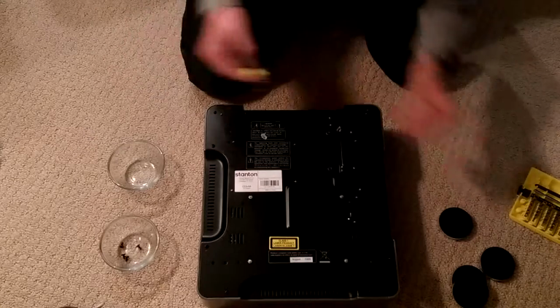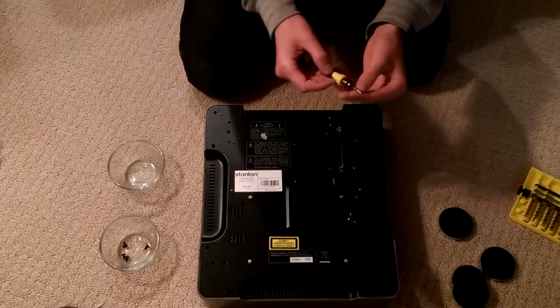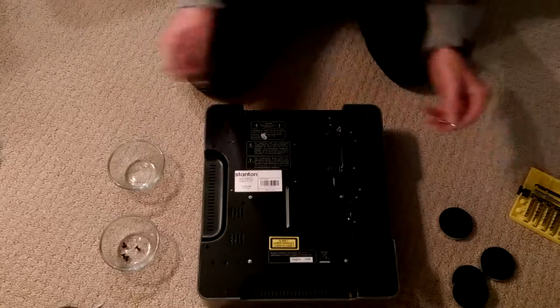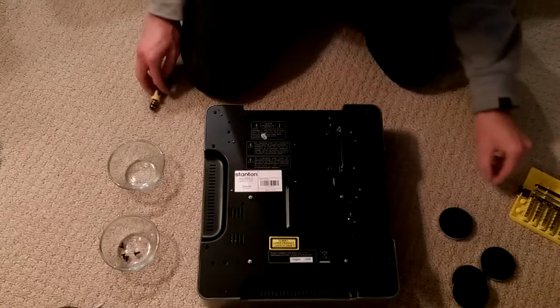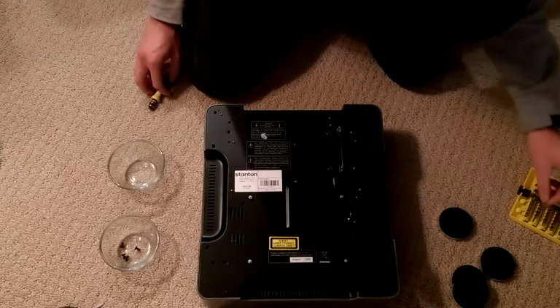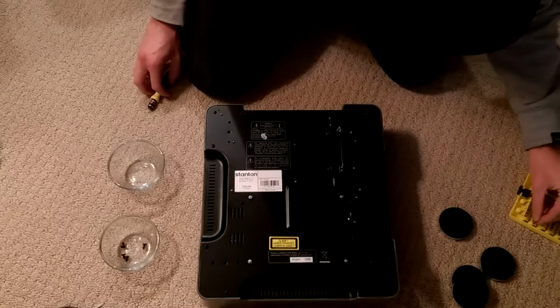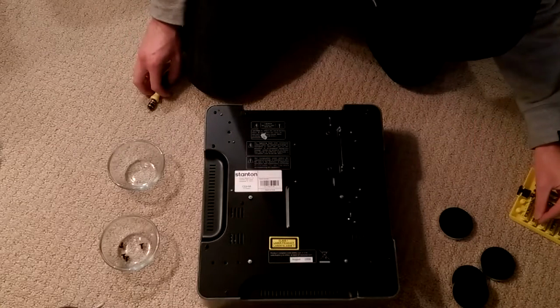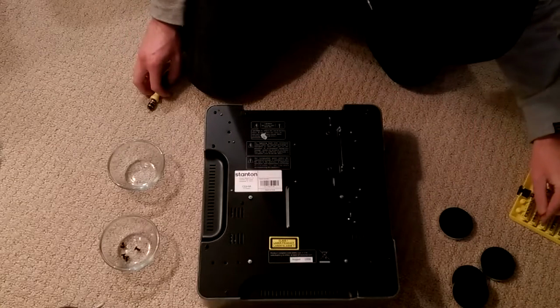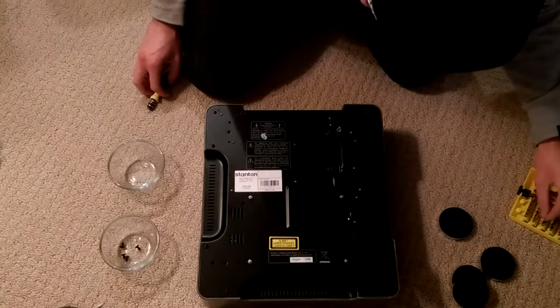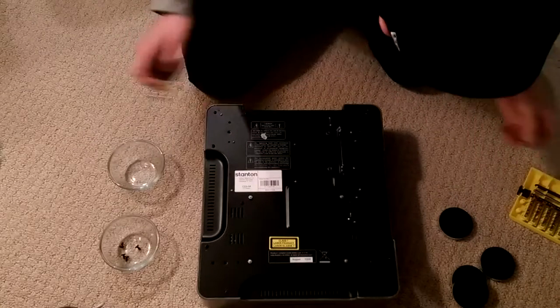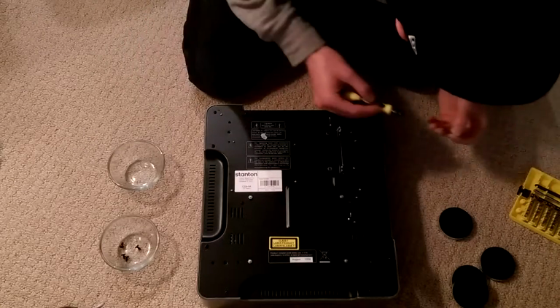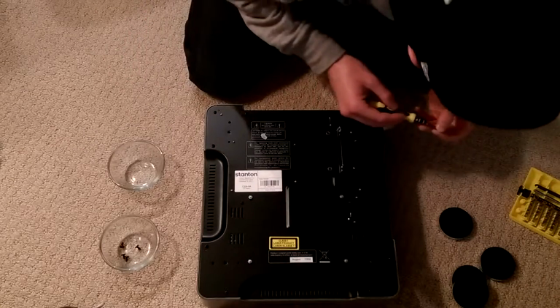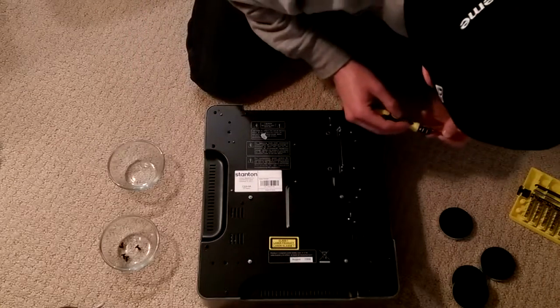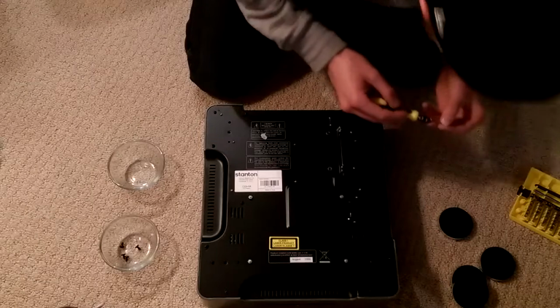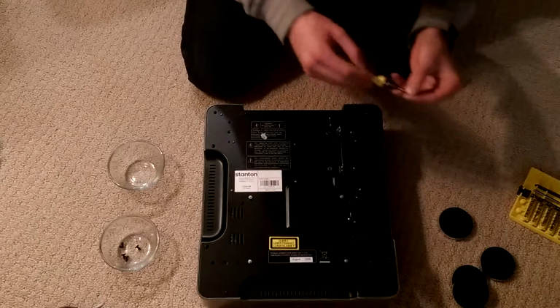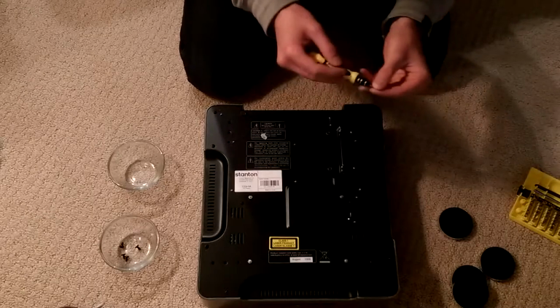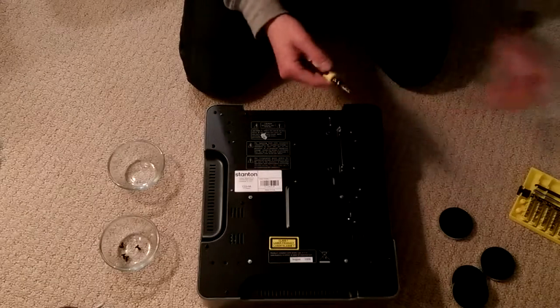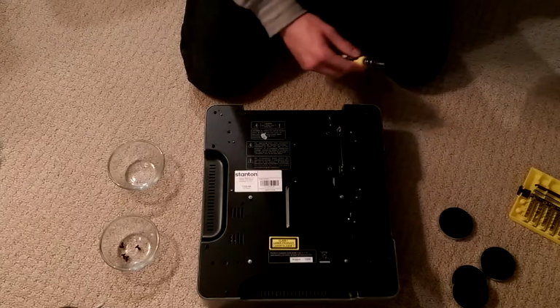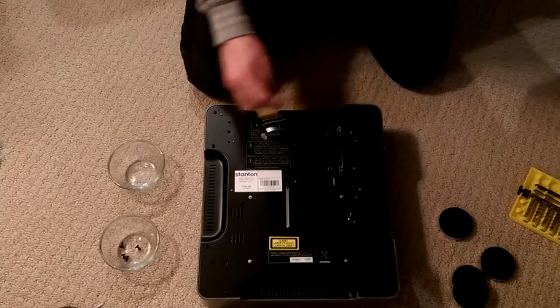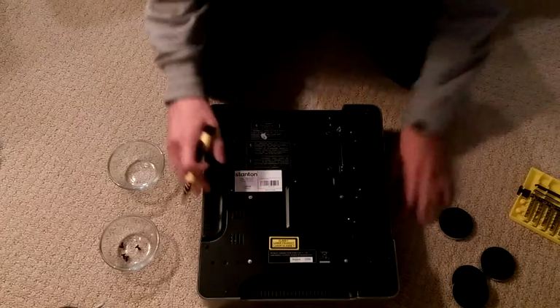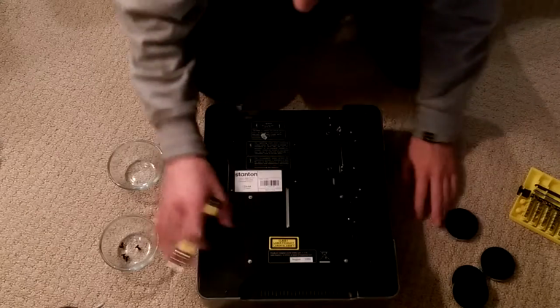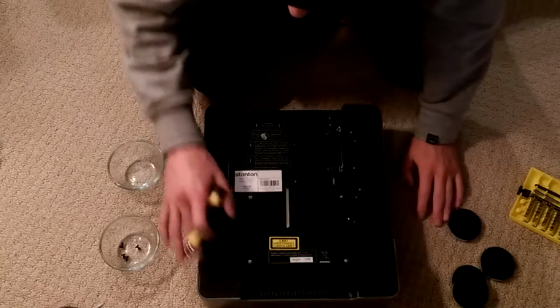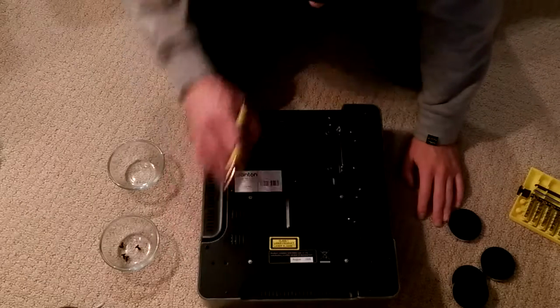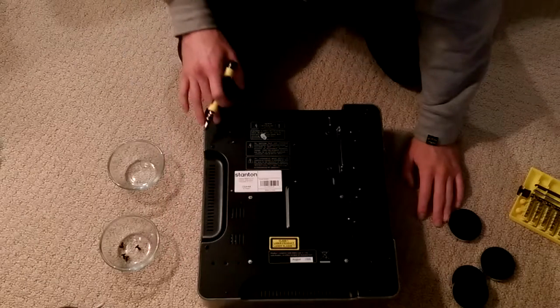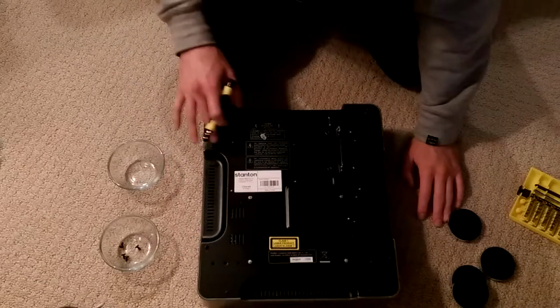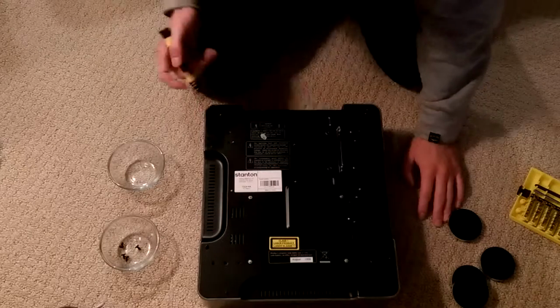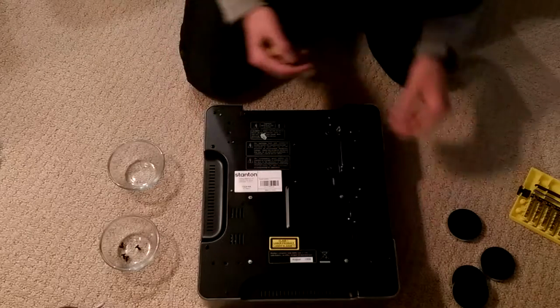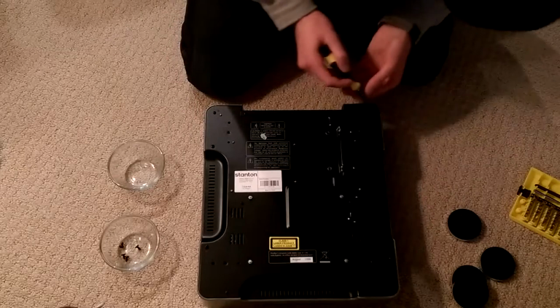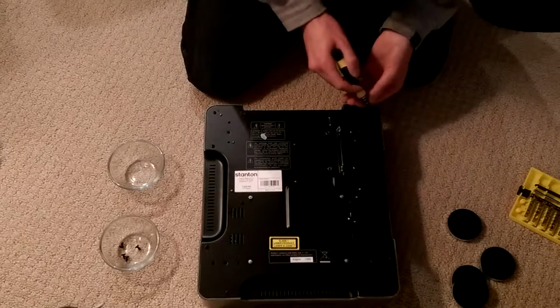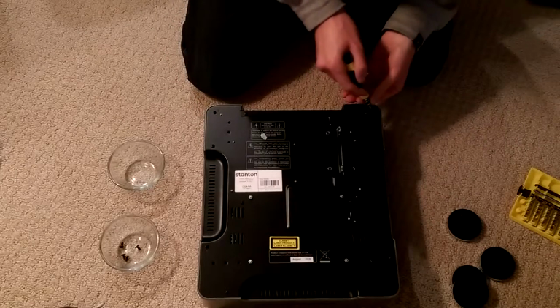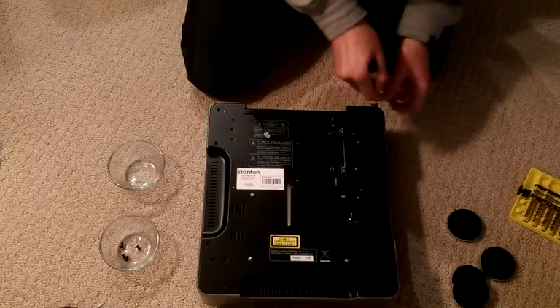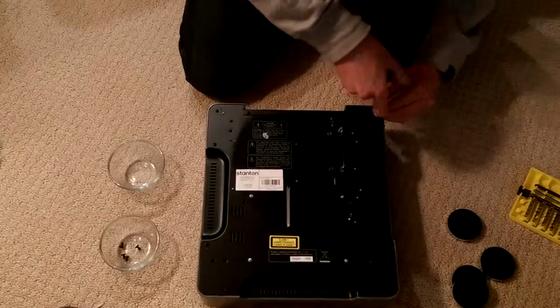Then you're going to want to switch to the 2.5mm Phillips head. I believe there's 10 screws on this back panel here that you're going to have to get to.